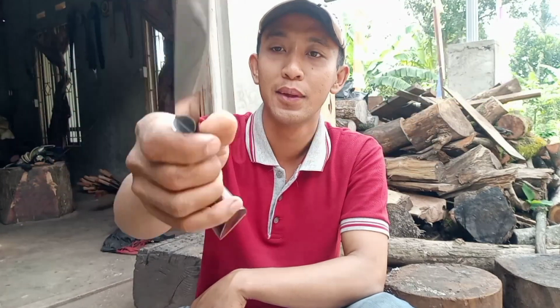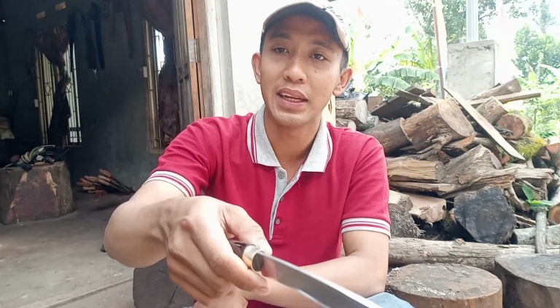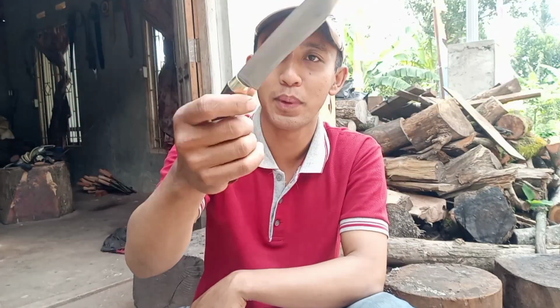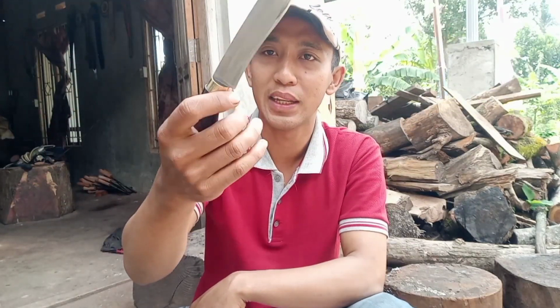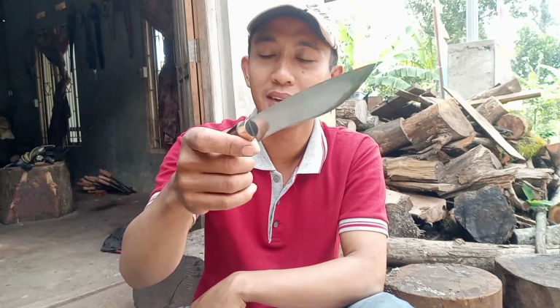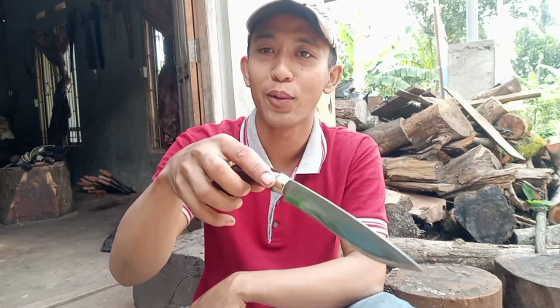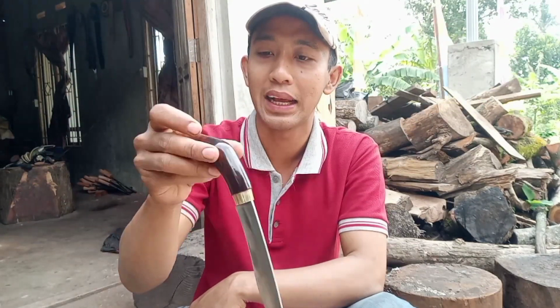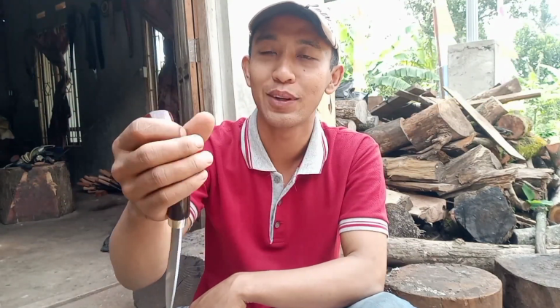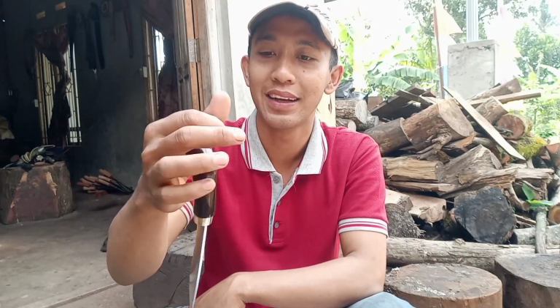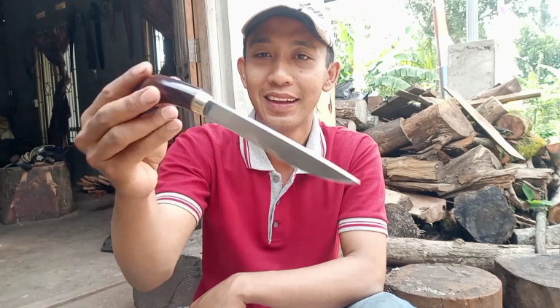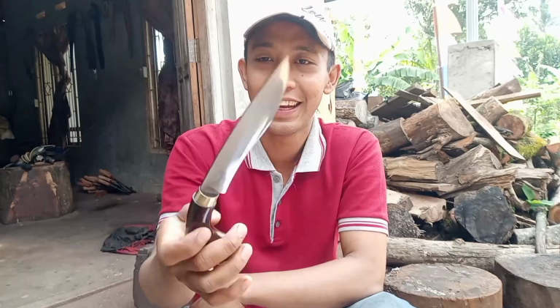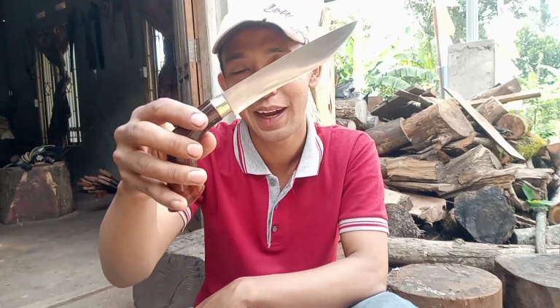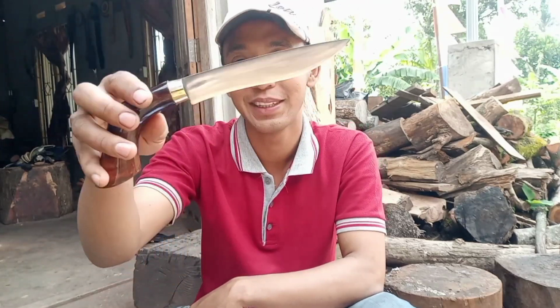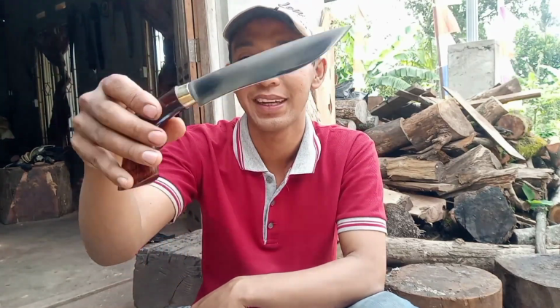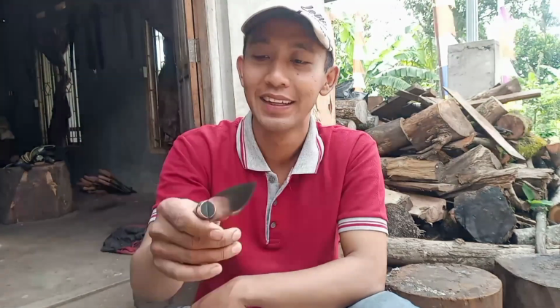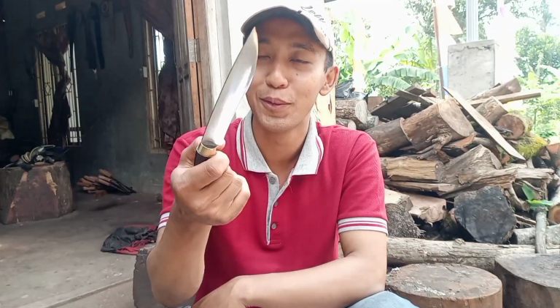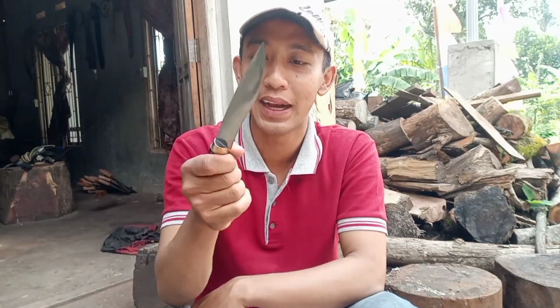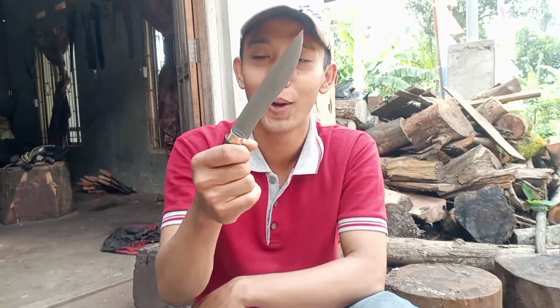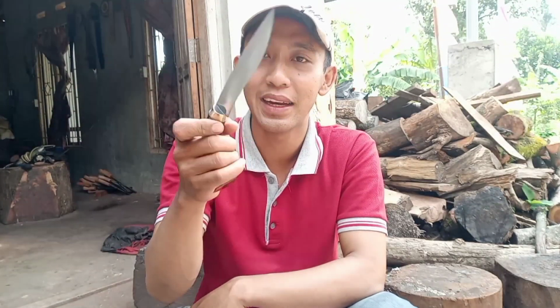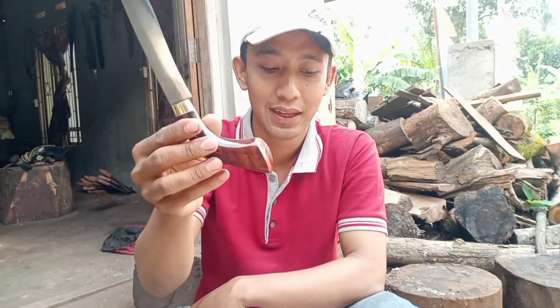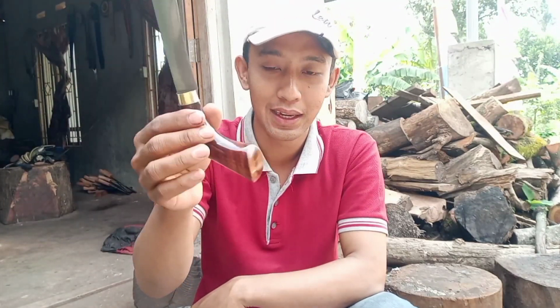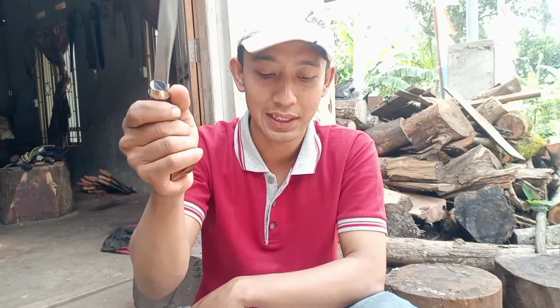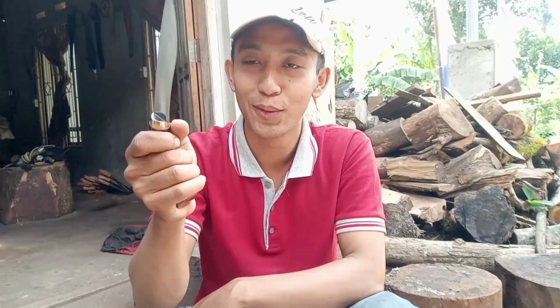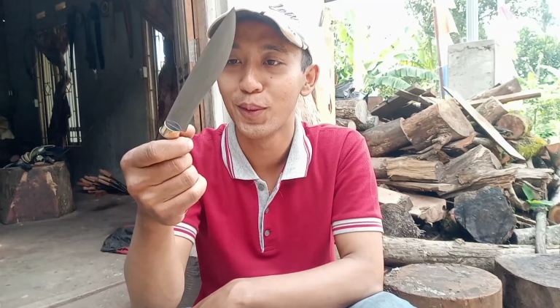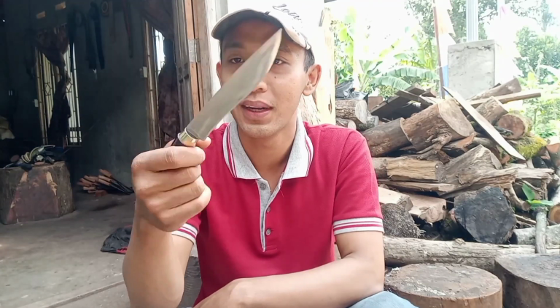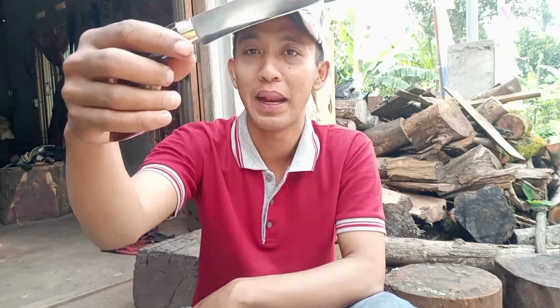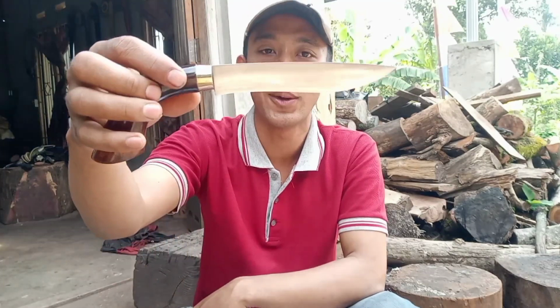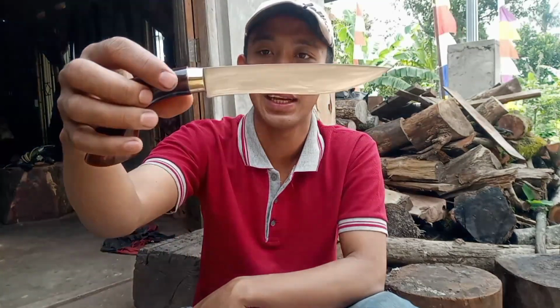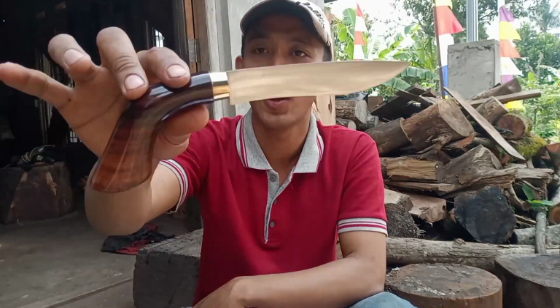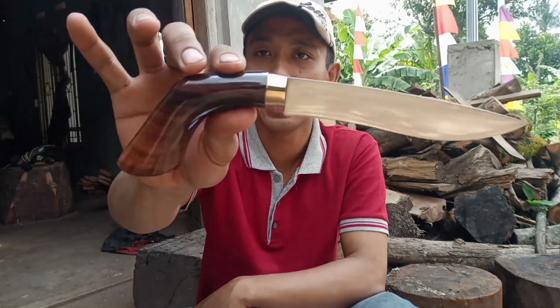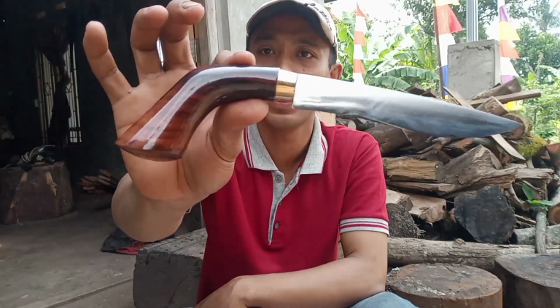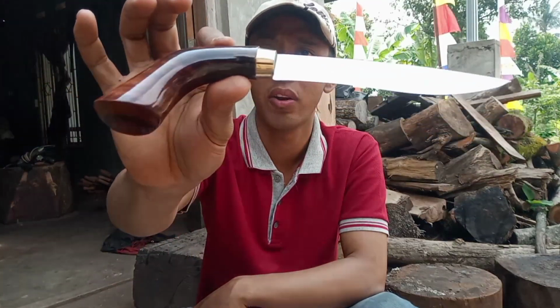Mungkin kalau seperti ini, kalau gaya tarik juga saya rasa tidak cocok. Tetap untuk gaya dorong. Hanya sekedar untuk penambahan koleksi saja. Kalau untuk gagang seperti ini.